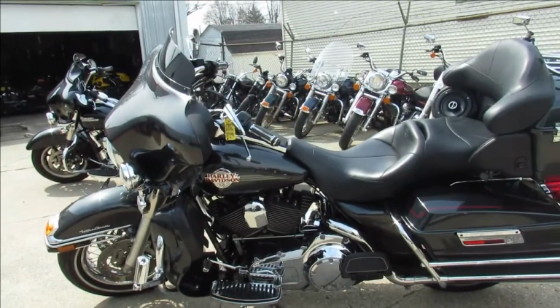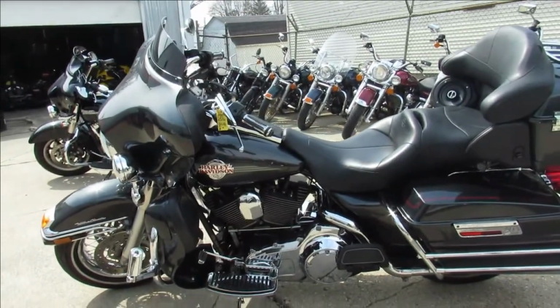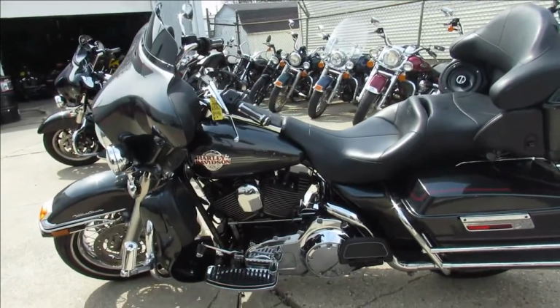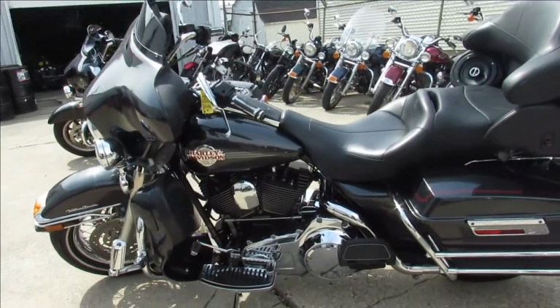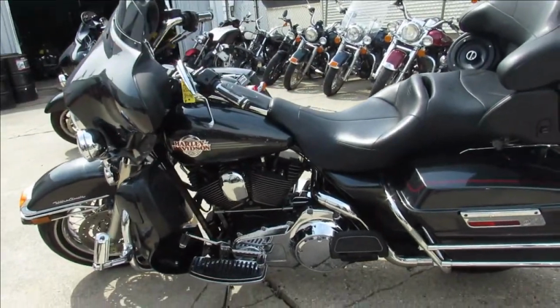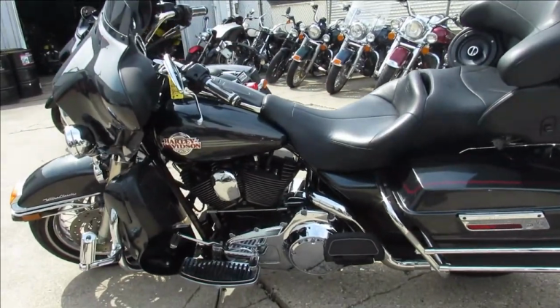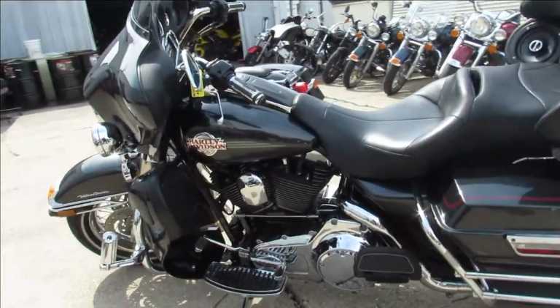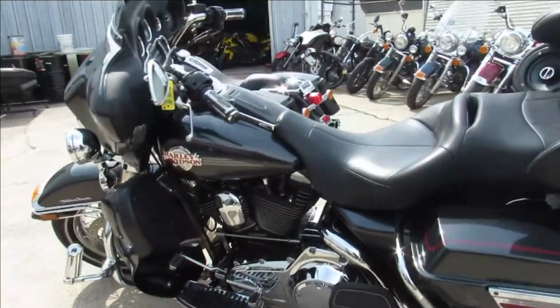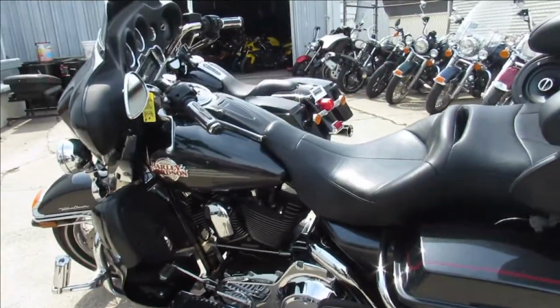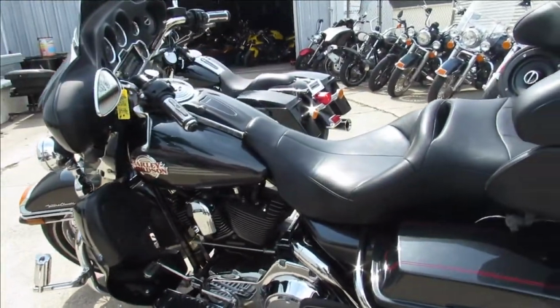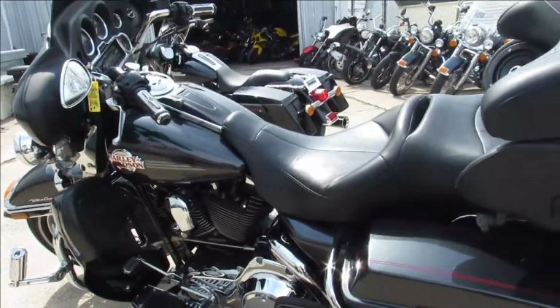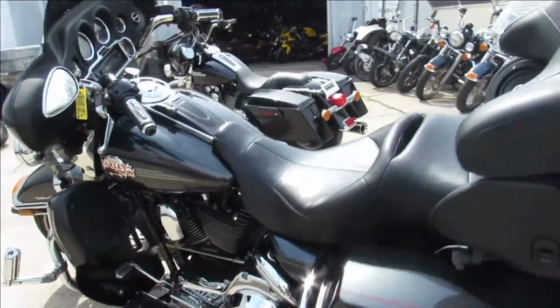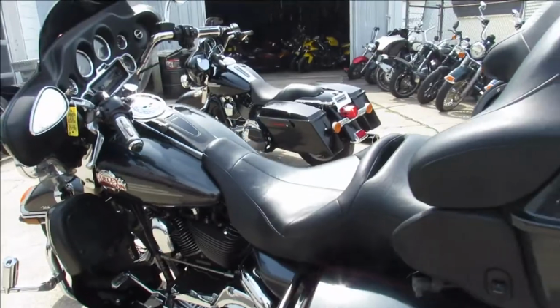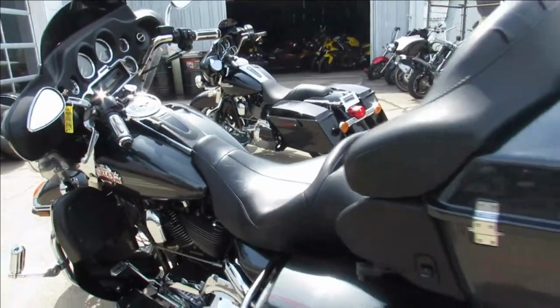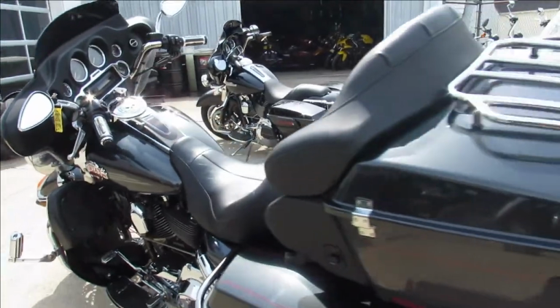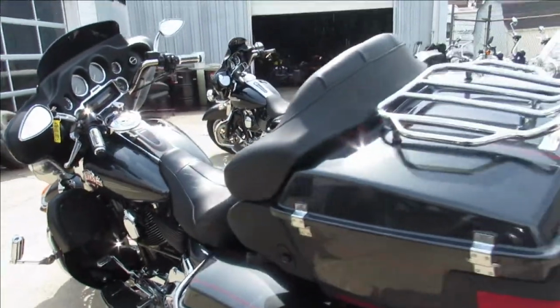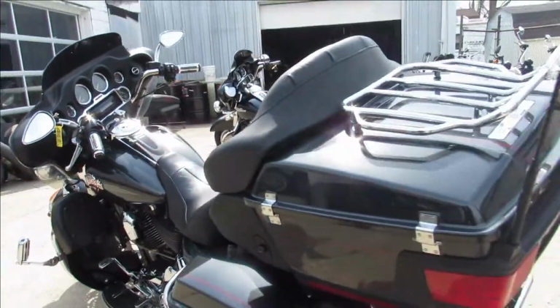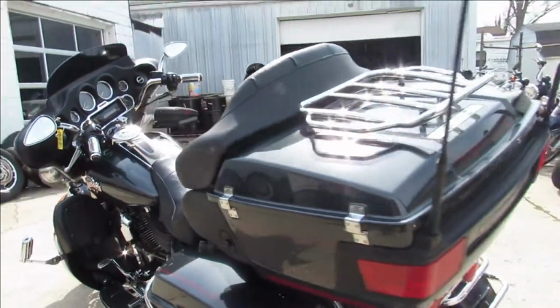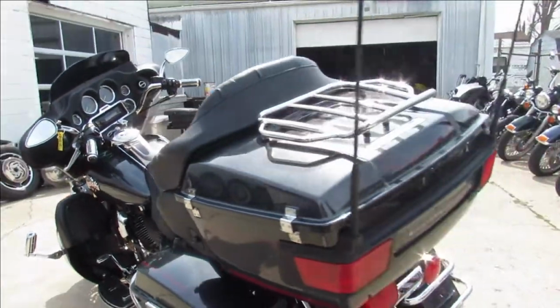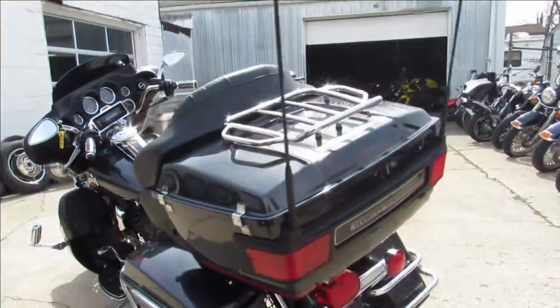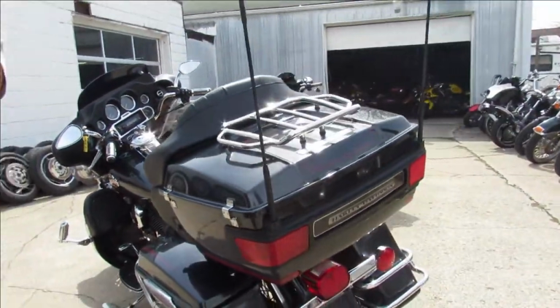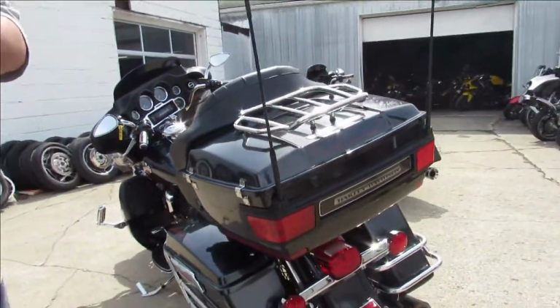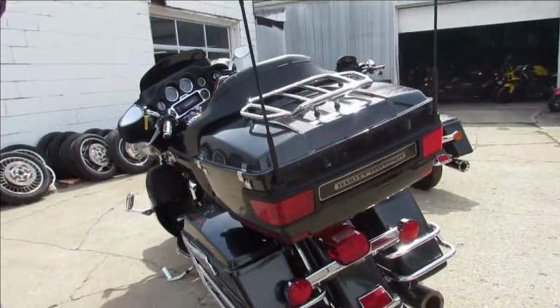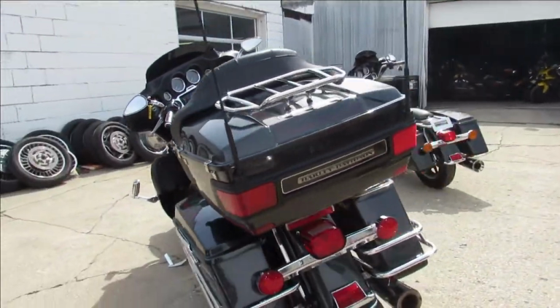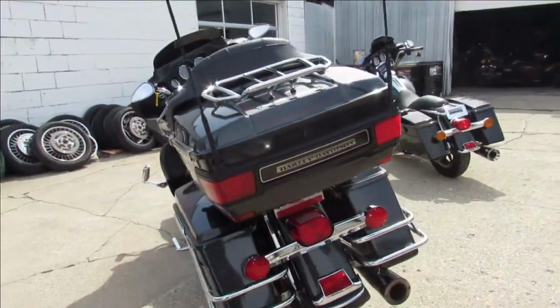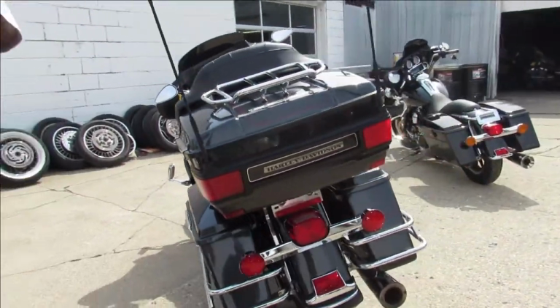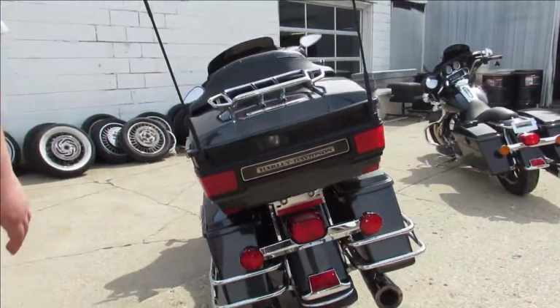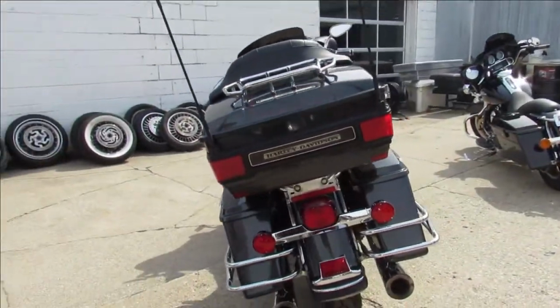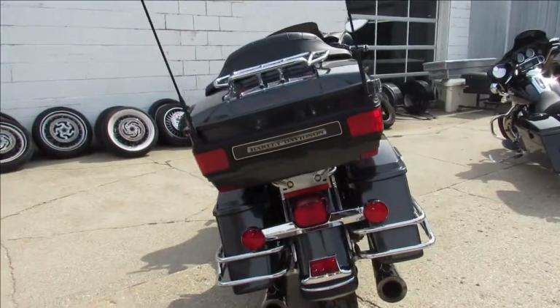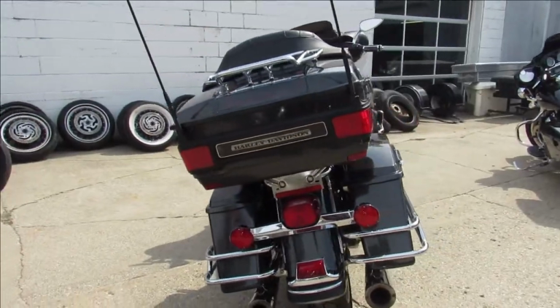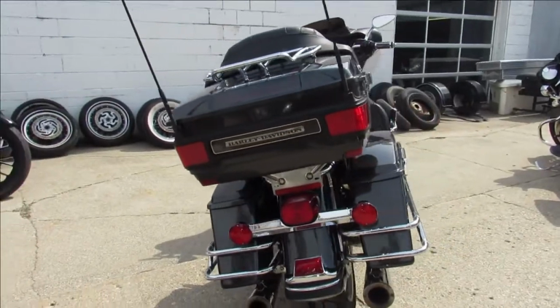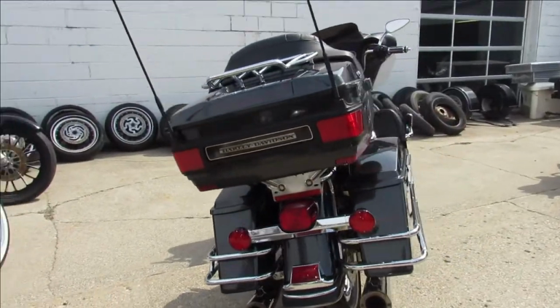Hey guys, ApprovalPowerSports.com here doing some videos on some Harleys we just got in. If you're looking for a used Harley, we've got them — over 250 in stock, probably most east of the Mississippi.